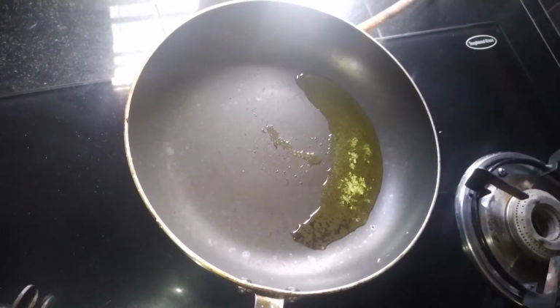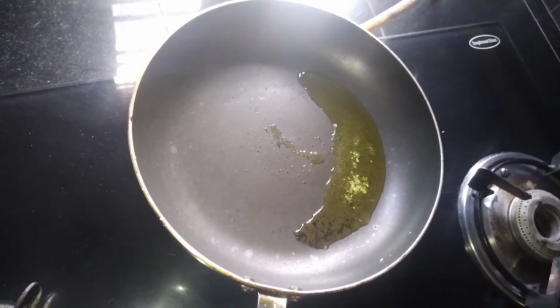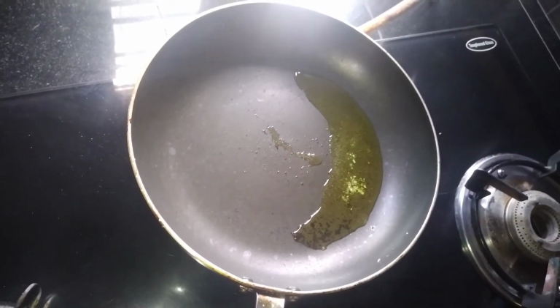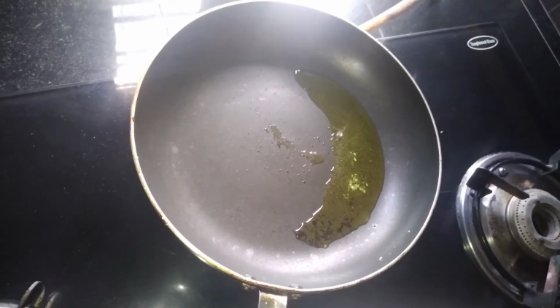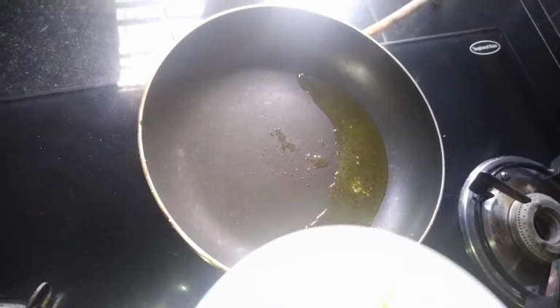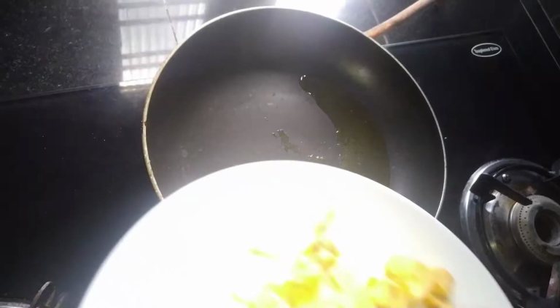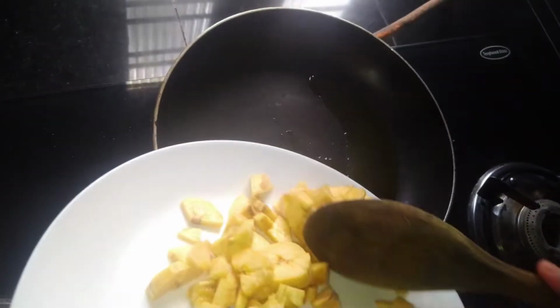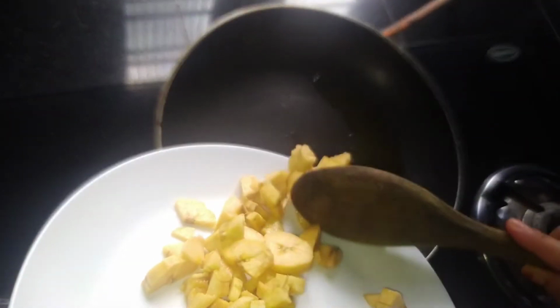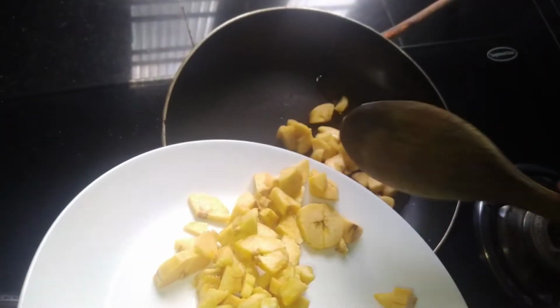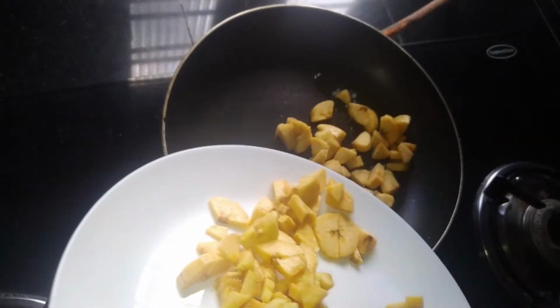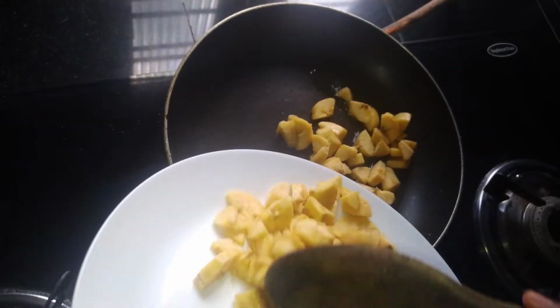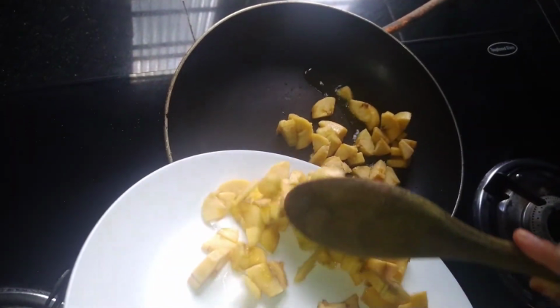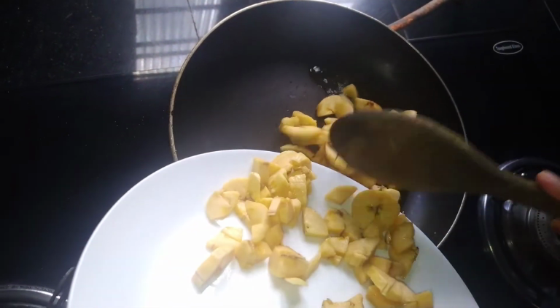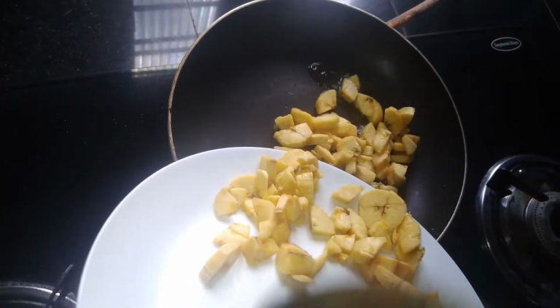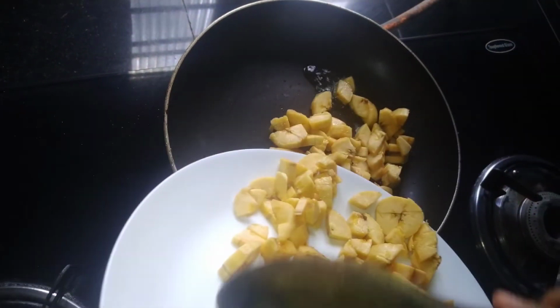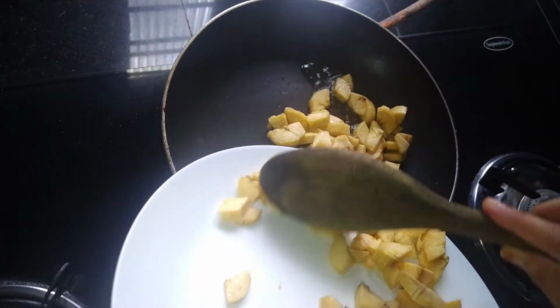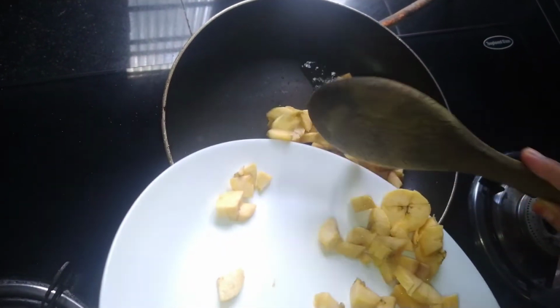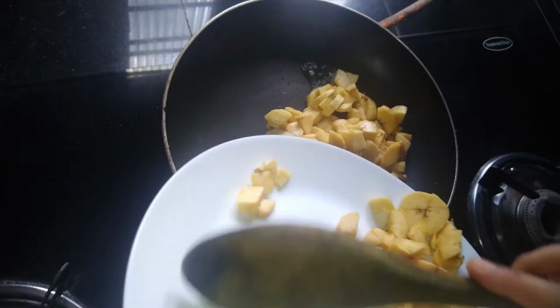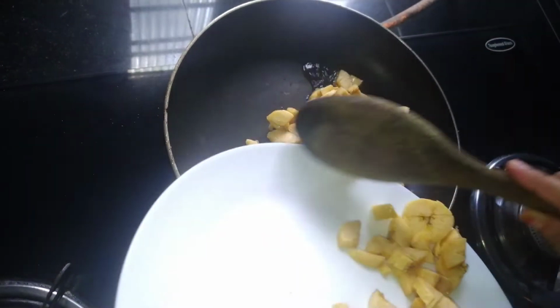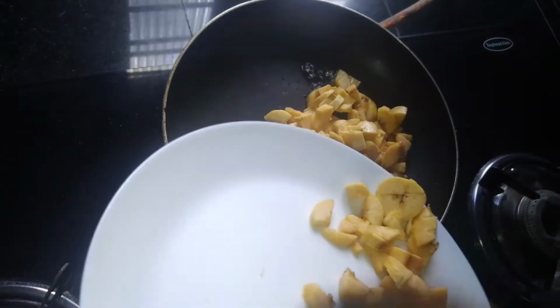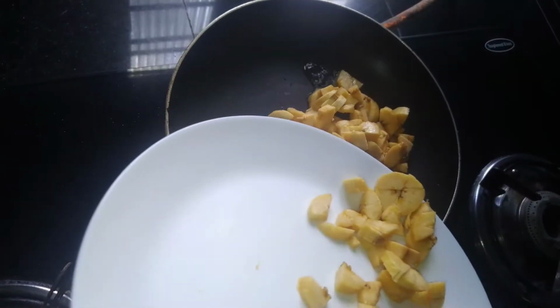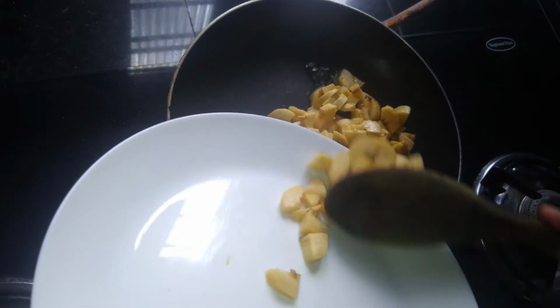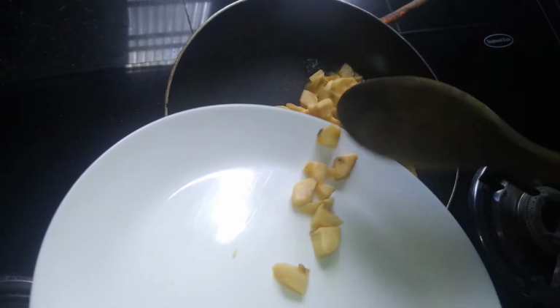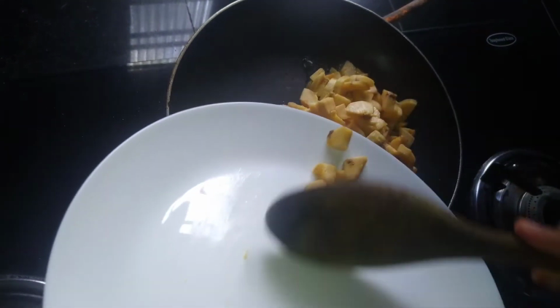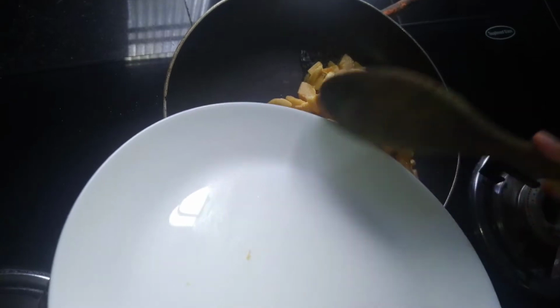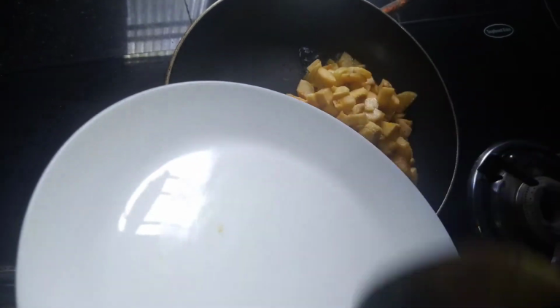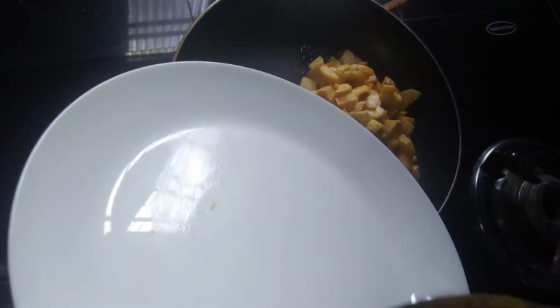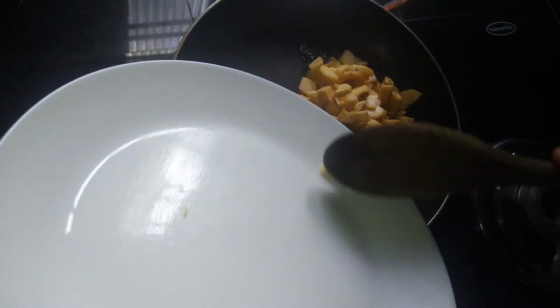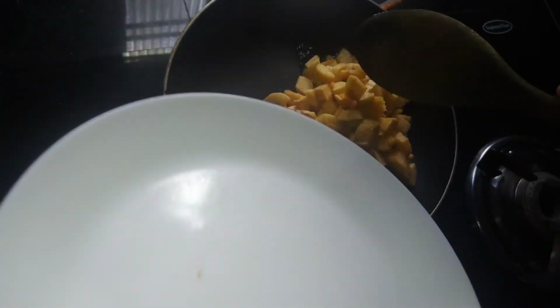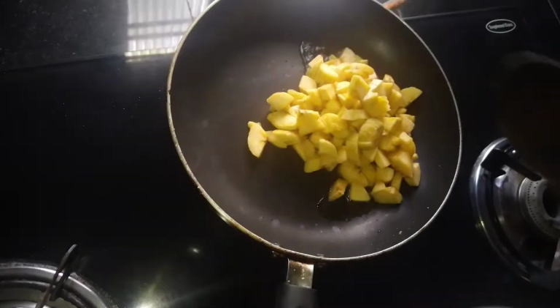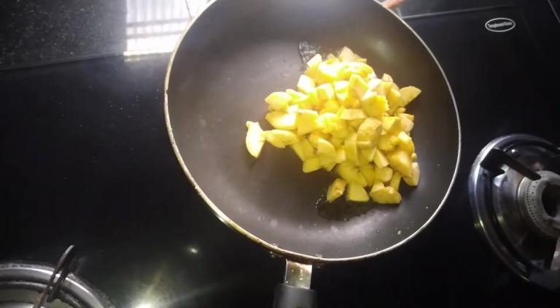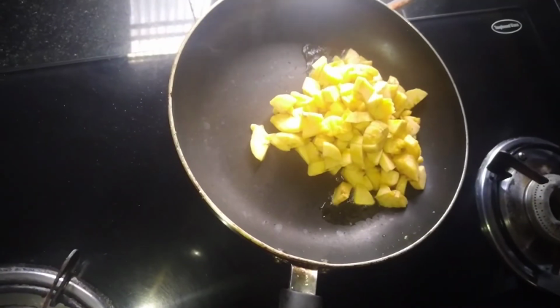It doesn't have to be a lot of water. For the next recipe, you can add 2 cups of water. You can also add 3 cups of water.